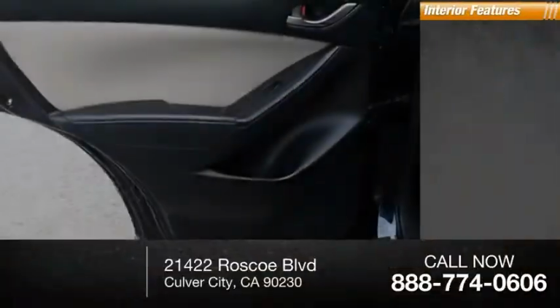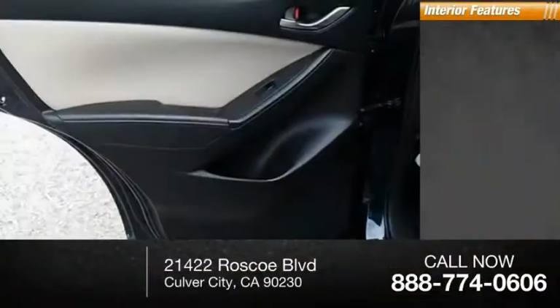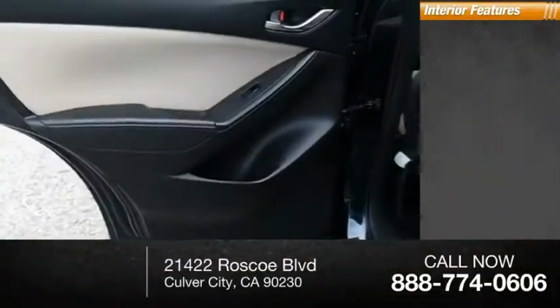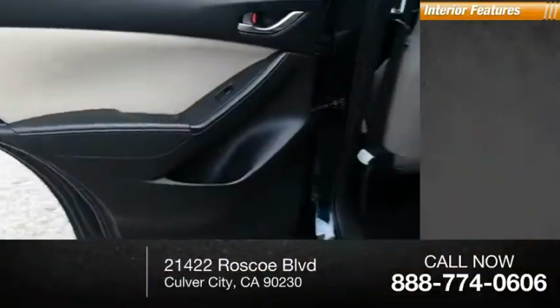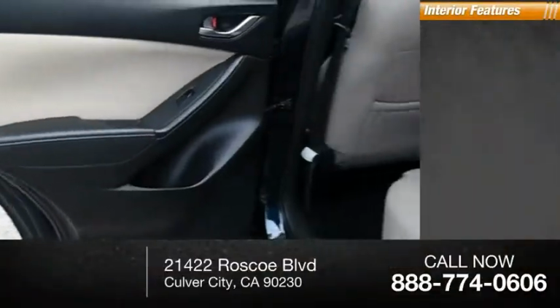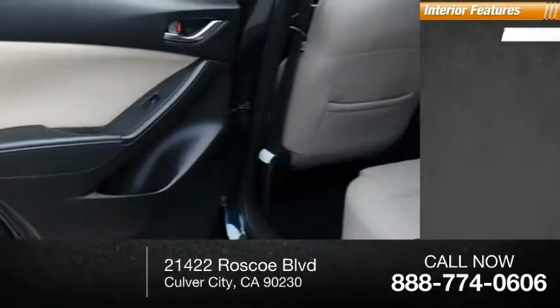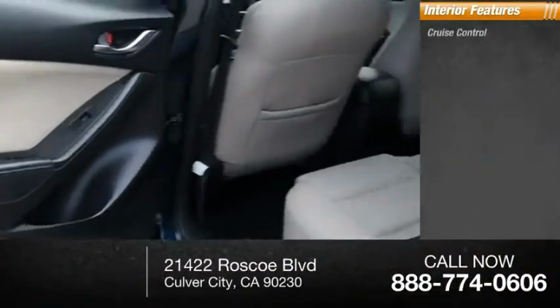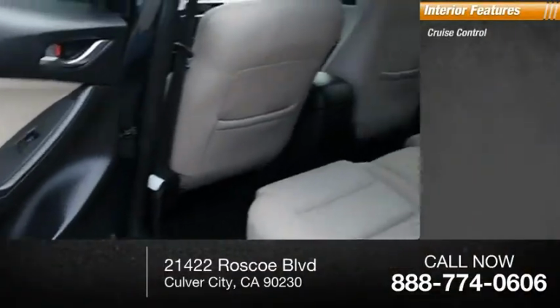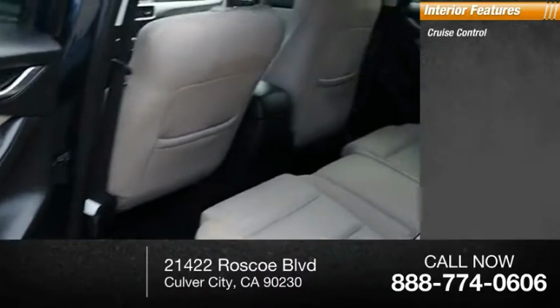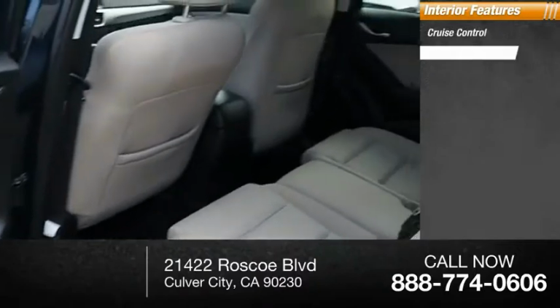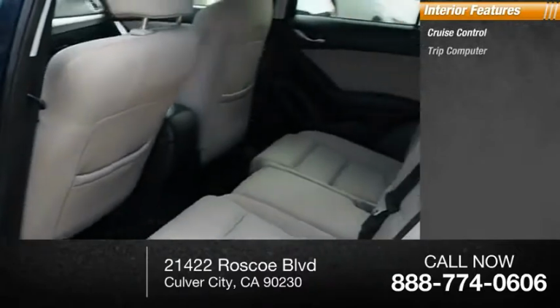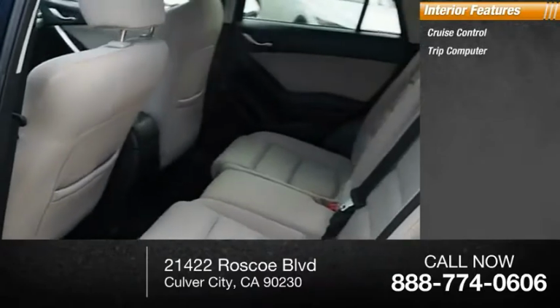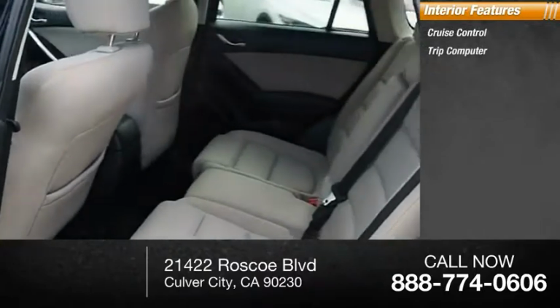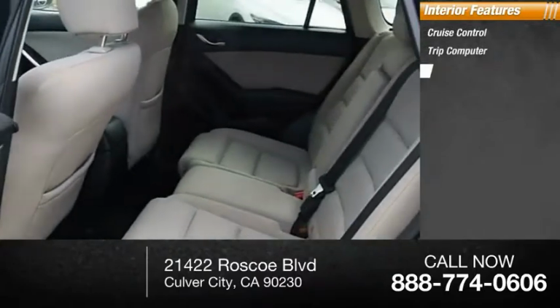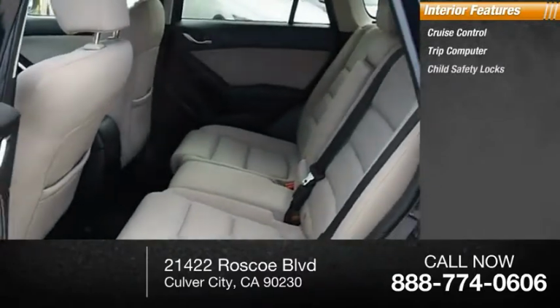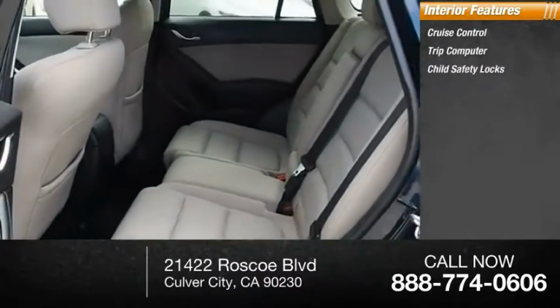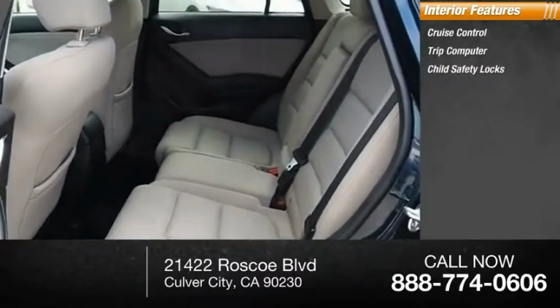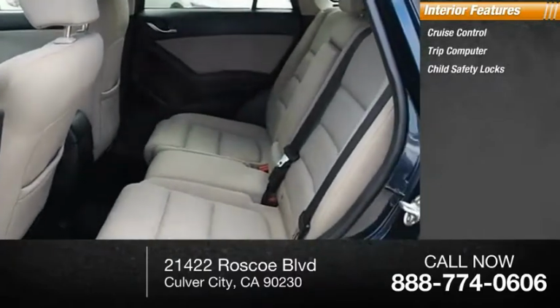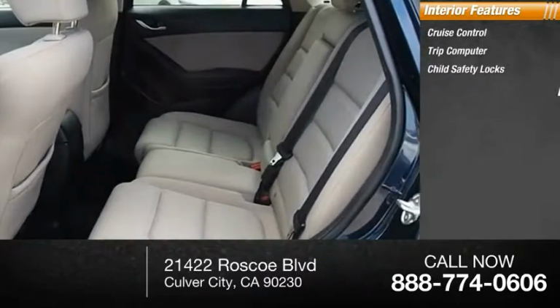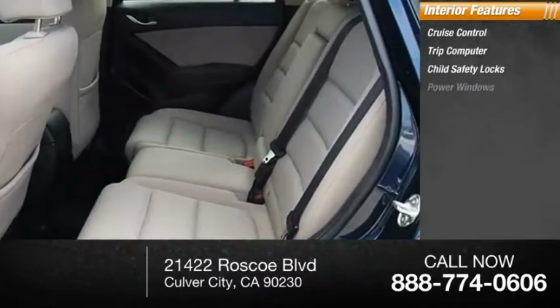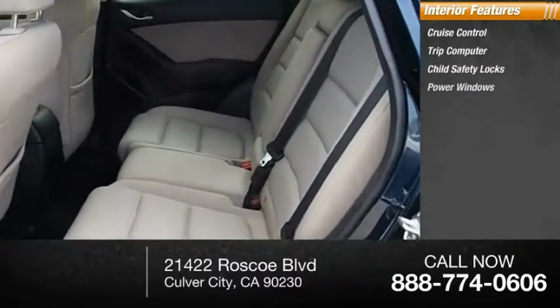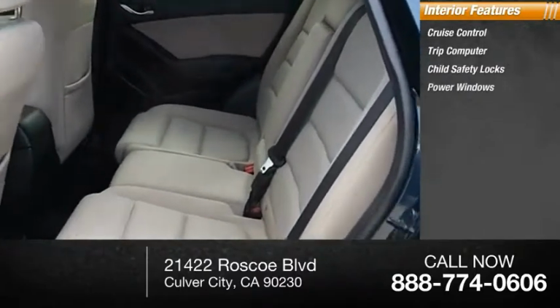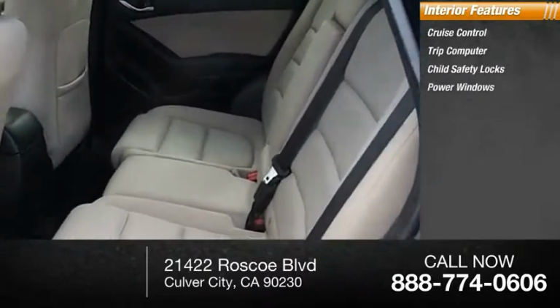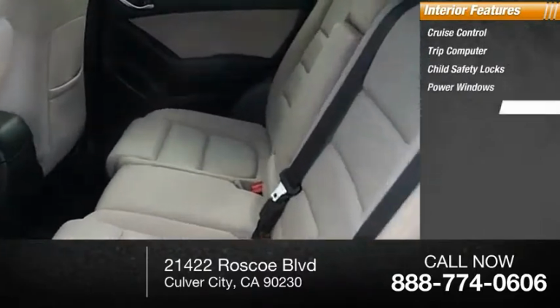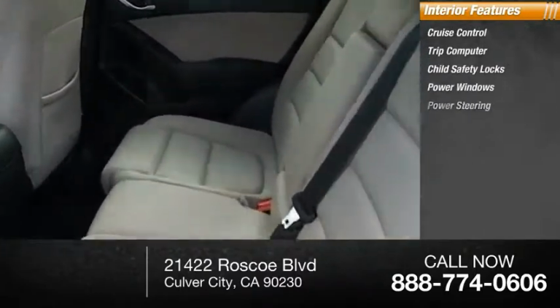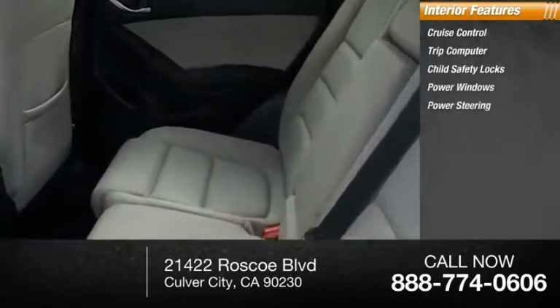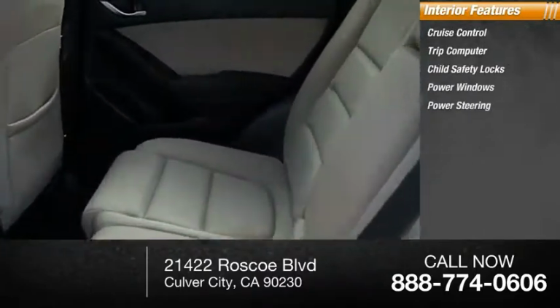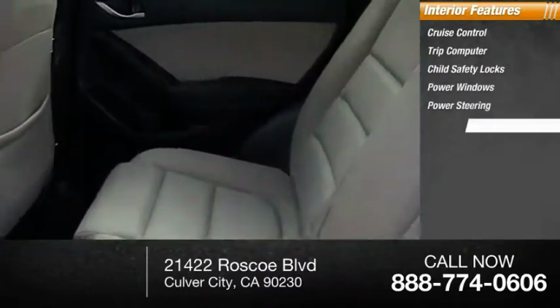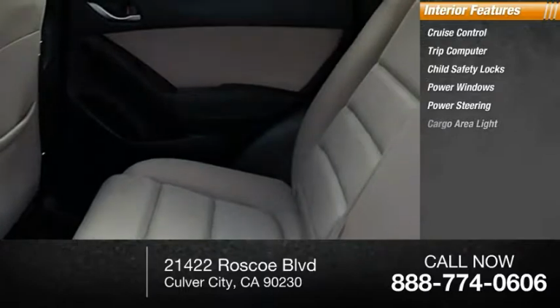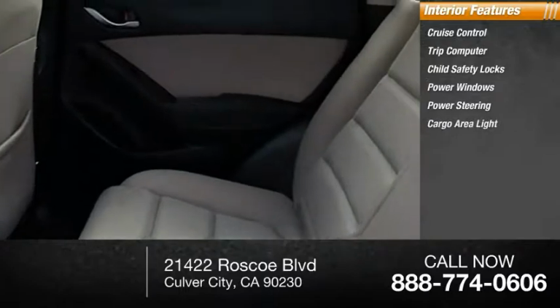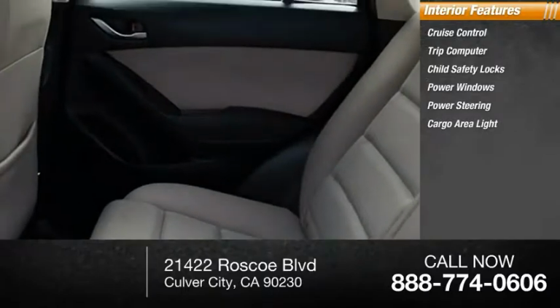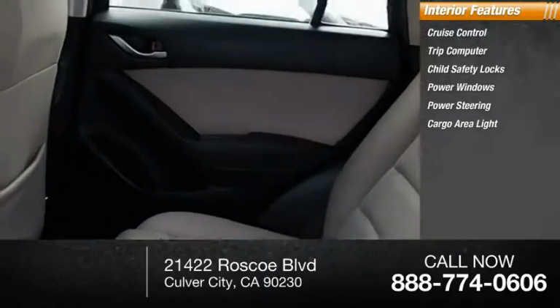Inside you'll find cruise control, trip computer, child safety locks, power windows, power steering, cargo area light.